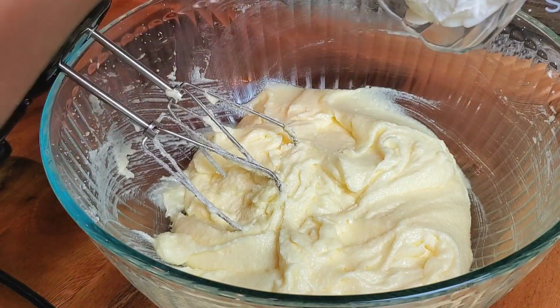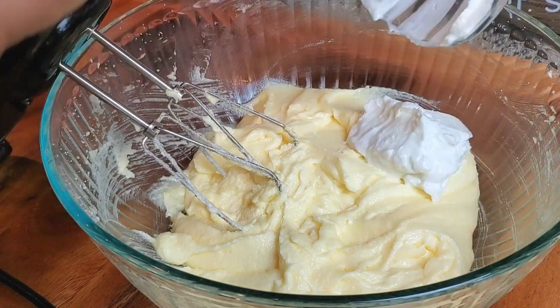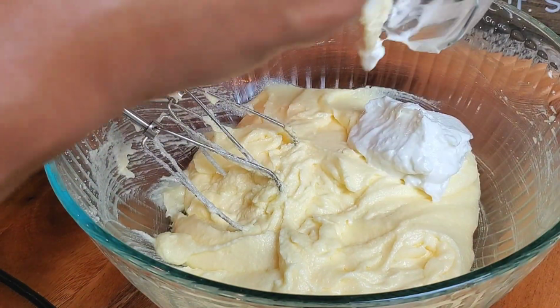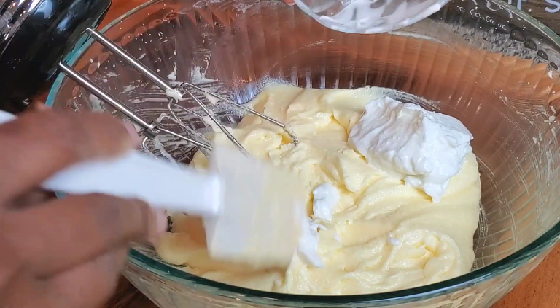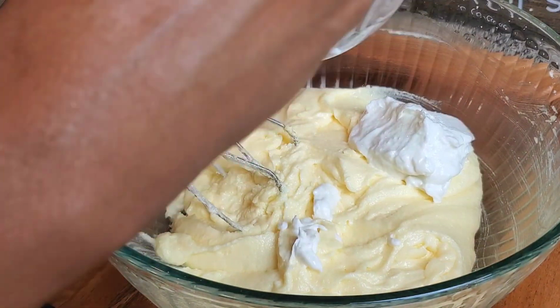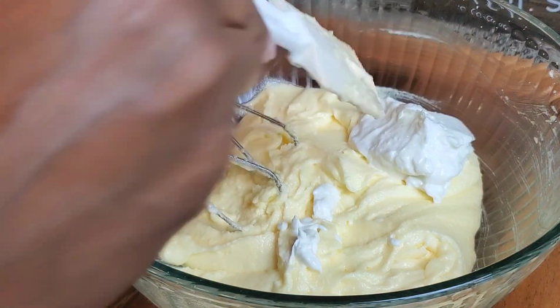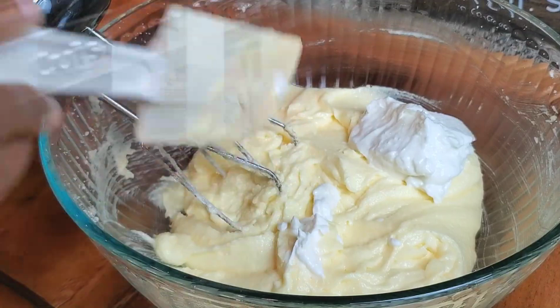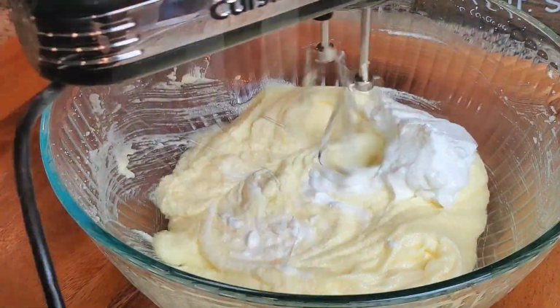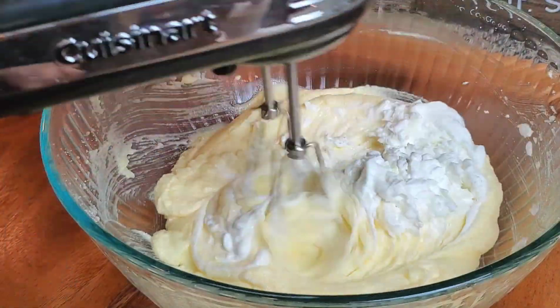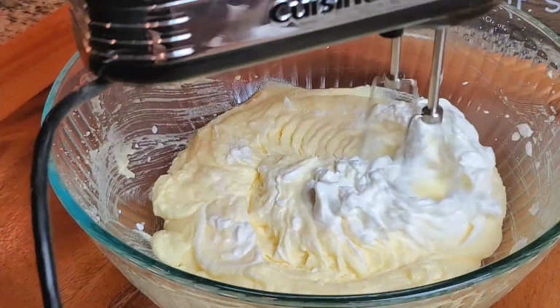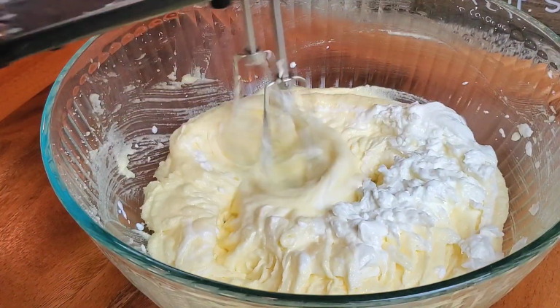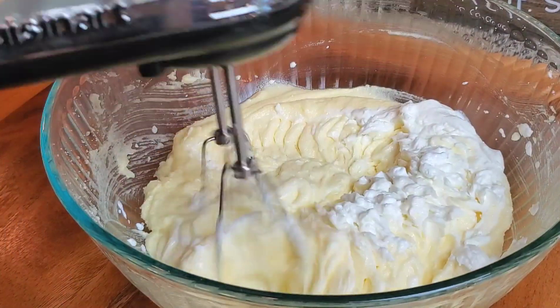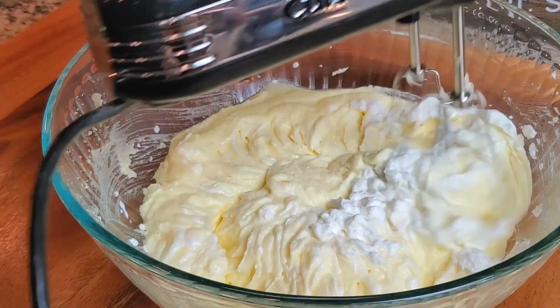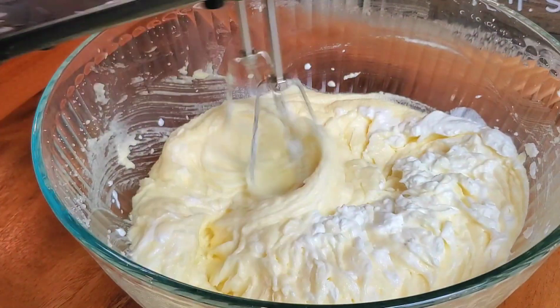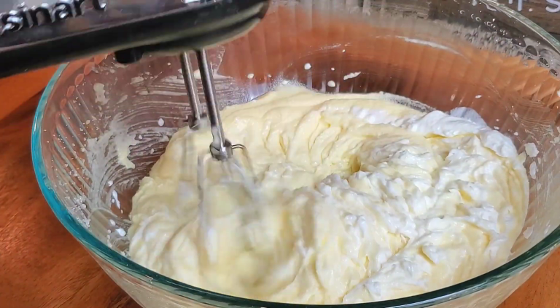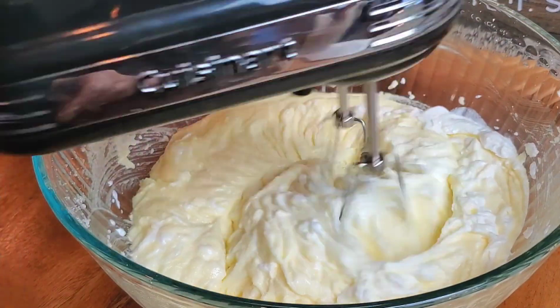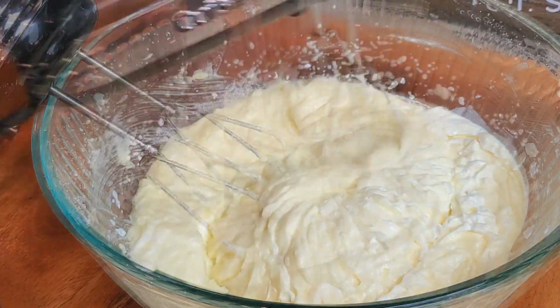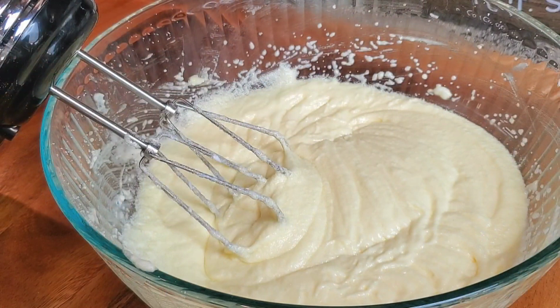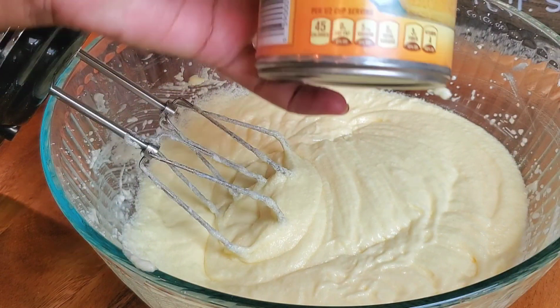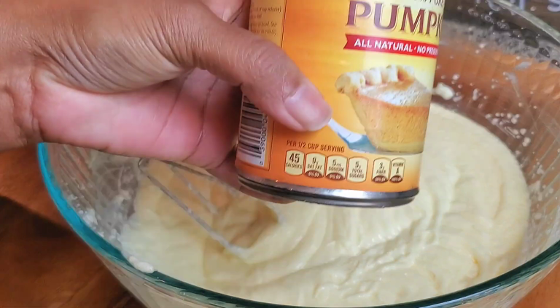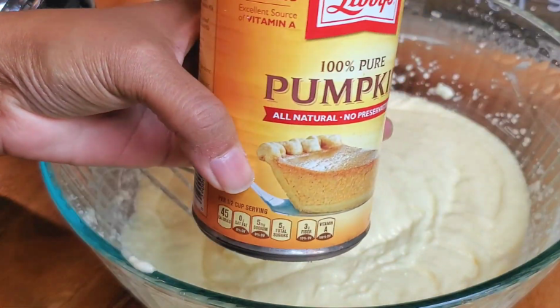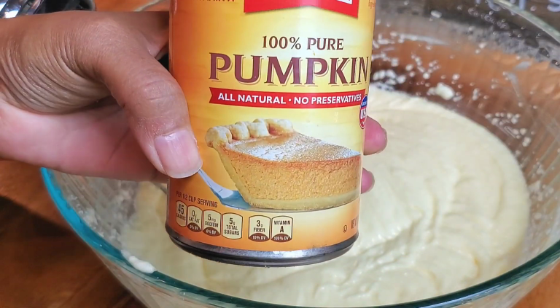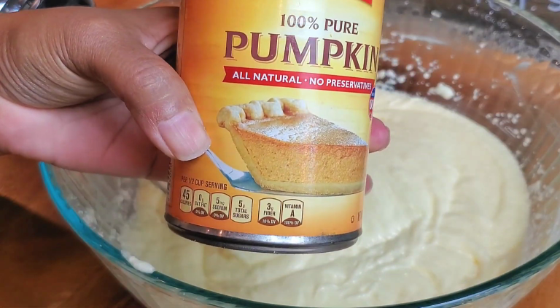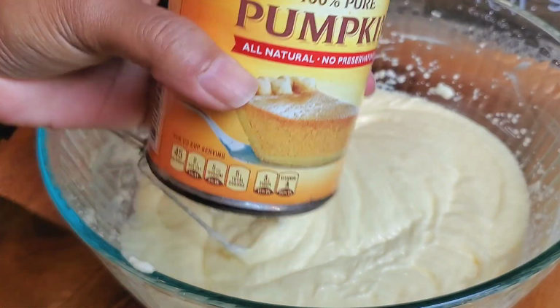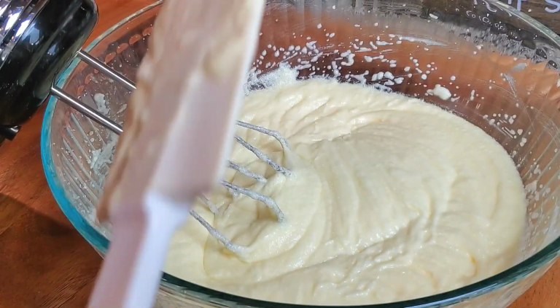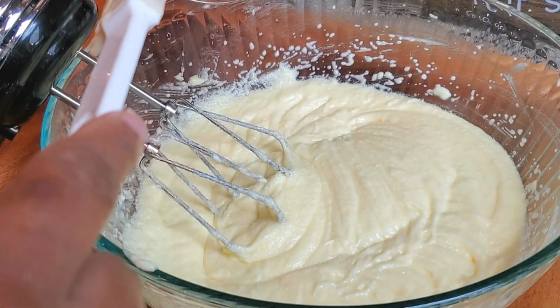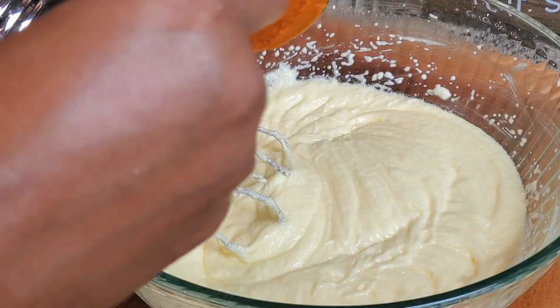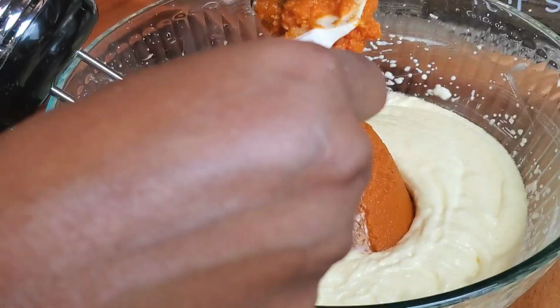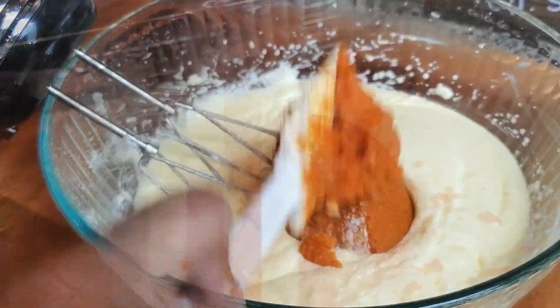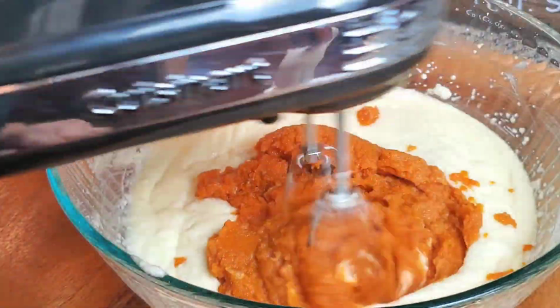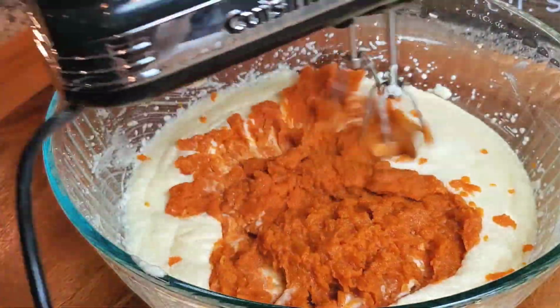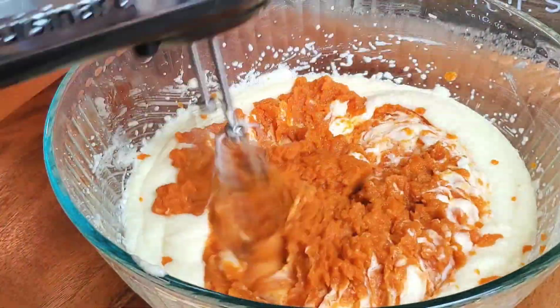Now we're going to add in my secret ingredient — plain Greek yogurt. It's going to make our pumpkin bread so moist and soft. We're going to give it a good mix until it's nice and light and fluffy, and then we're going to add in our can of pumpkin and give this a good mix.